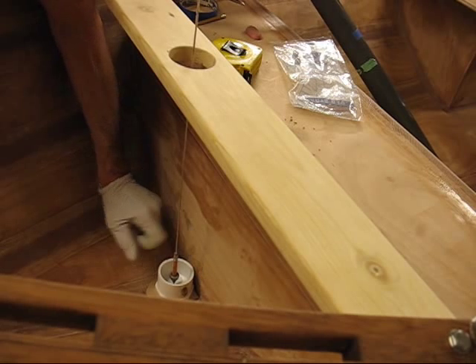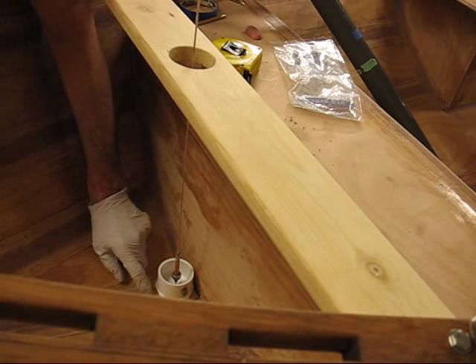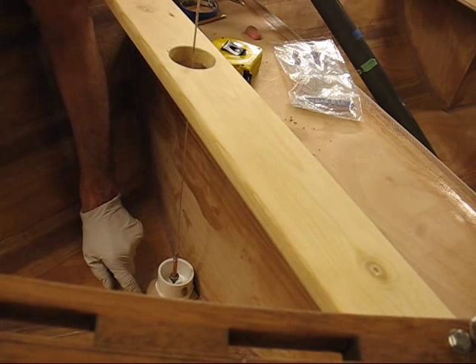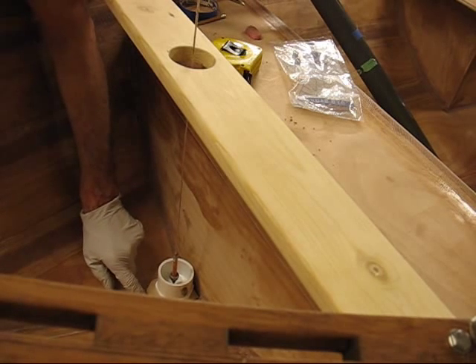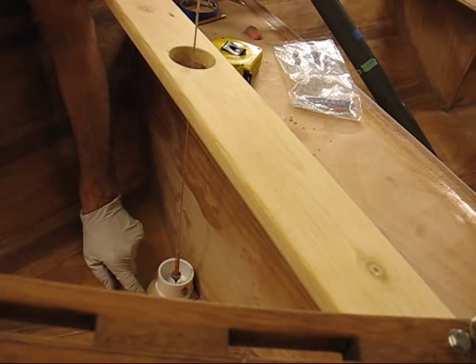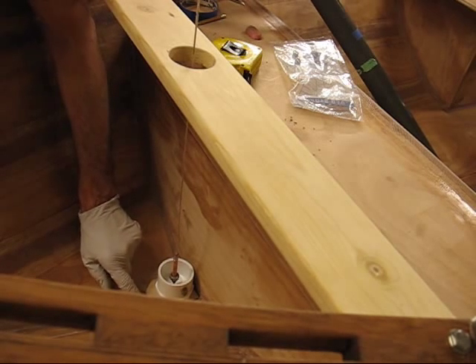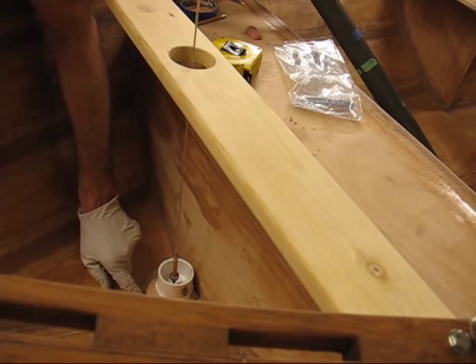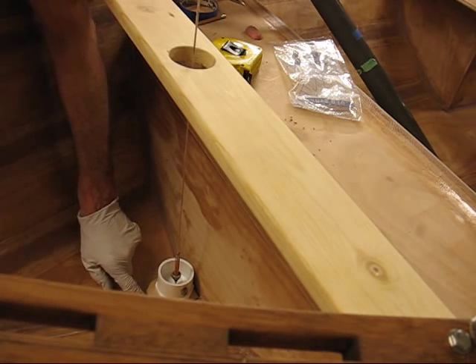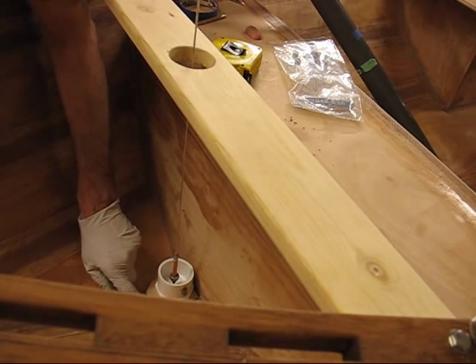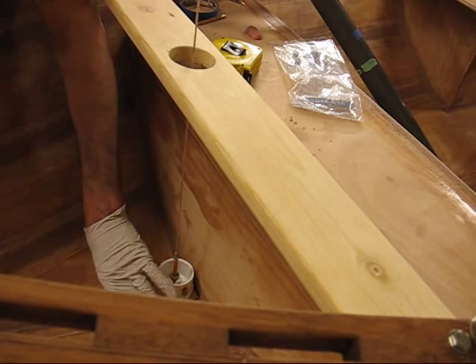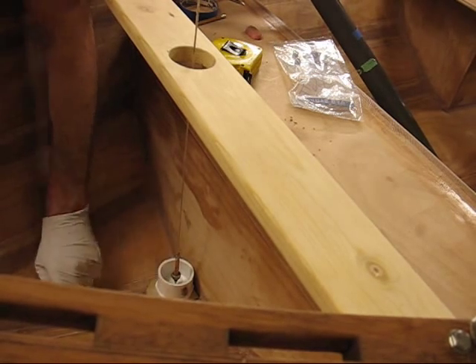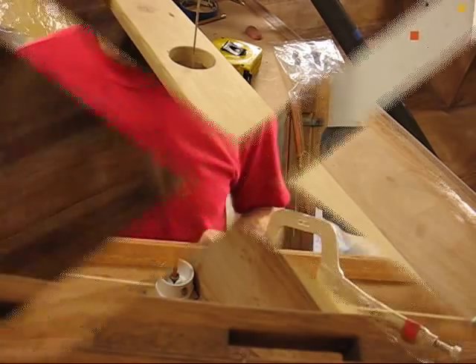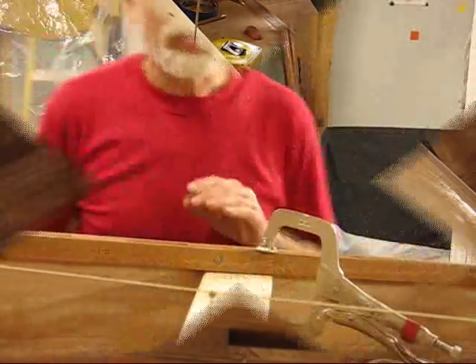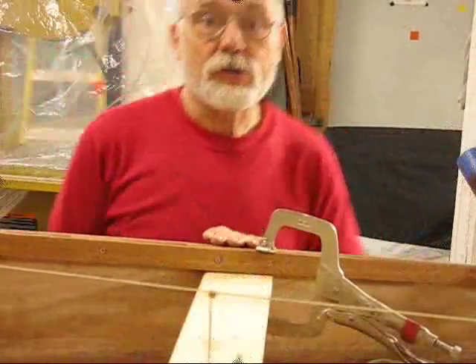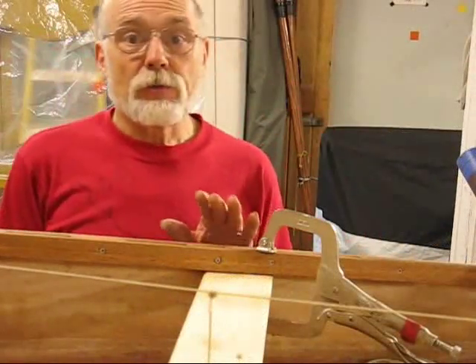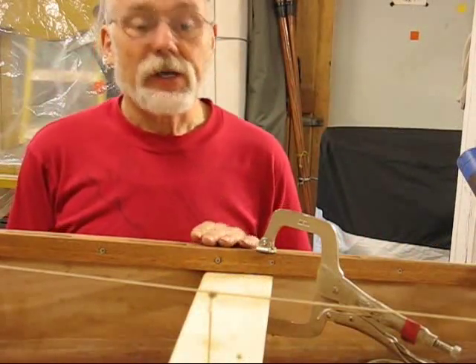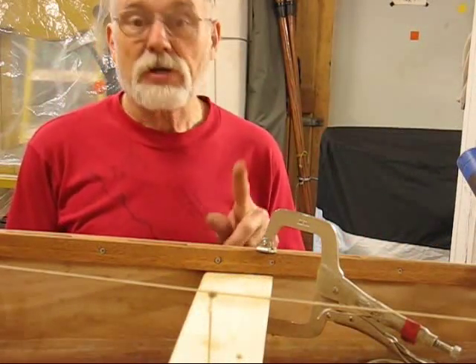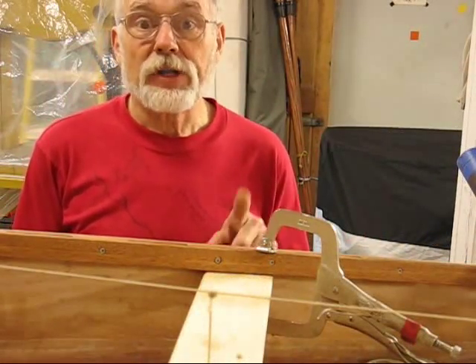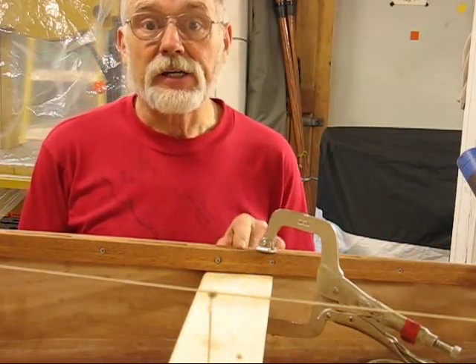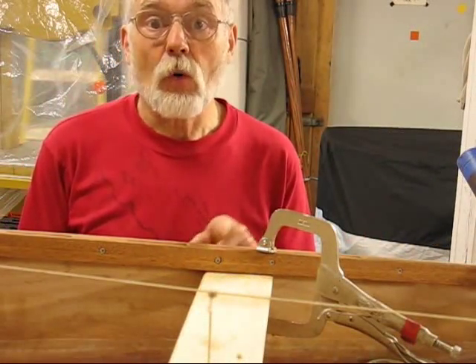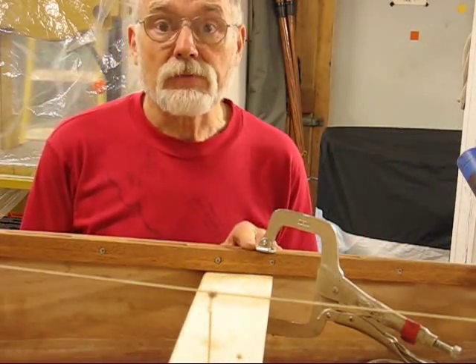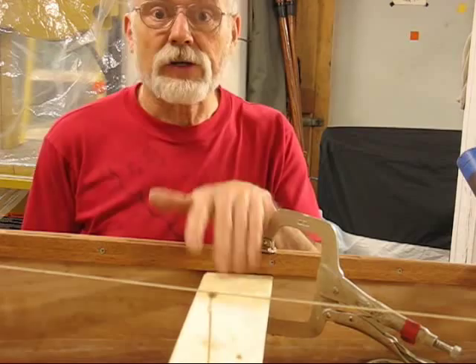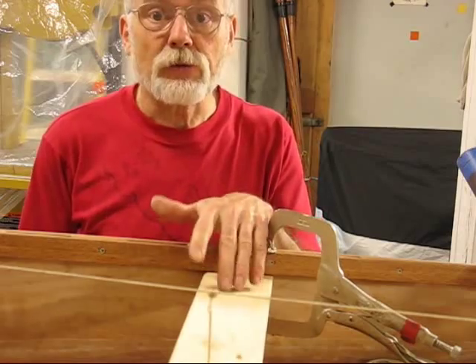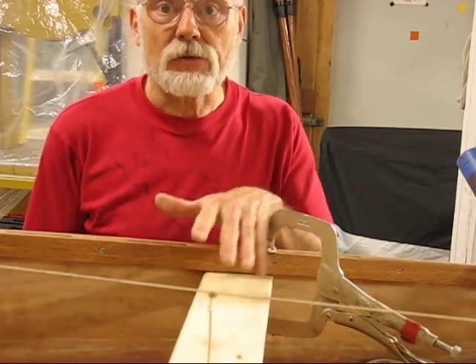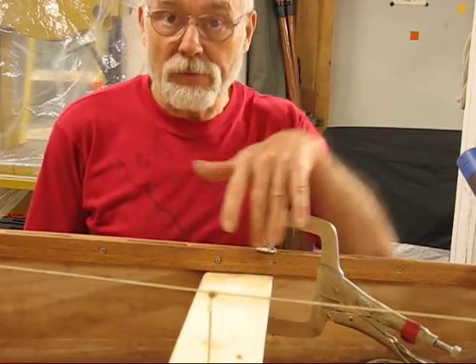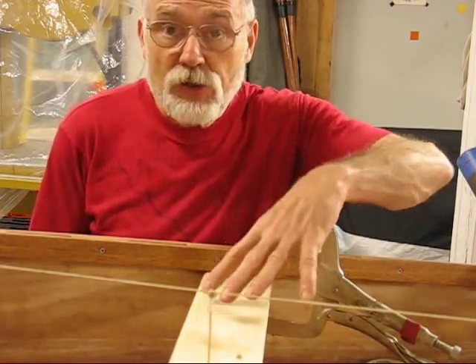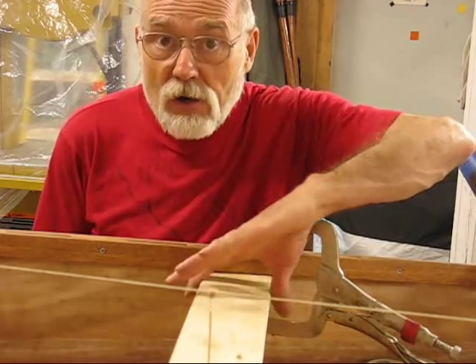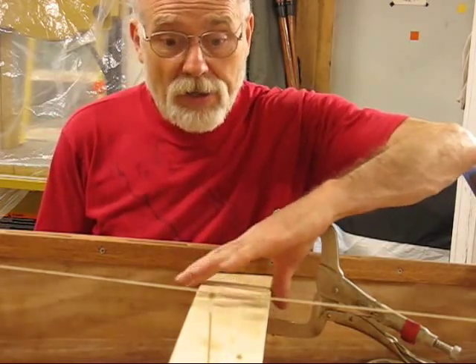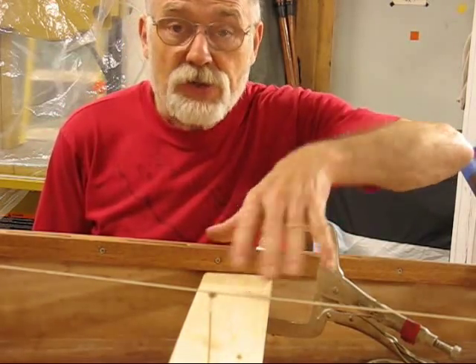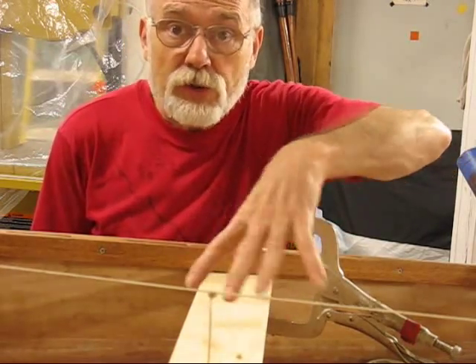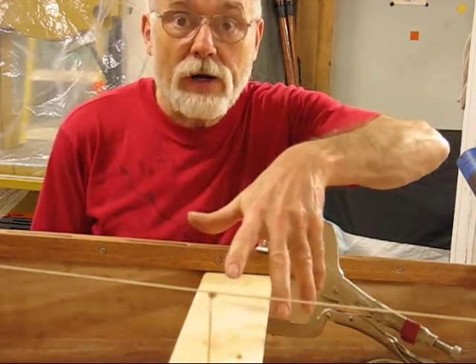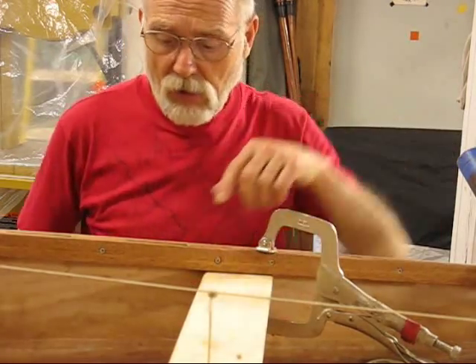I'm going to go ahead and butter up some EasyFillet and stick it on and set it in place. You're probably asking yourself how did I line up the holes on both sides when I was making sure that this thing was square in the hole.